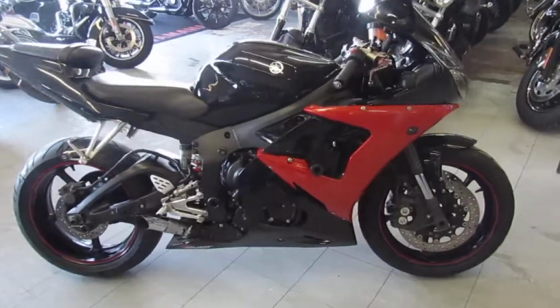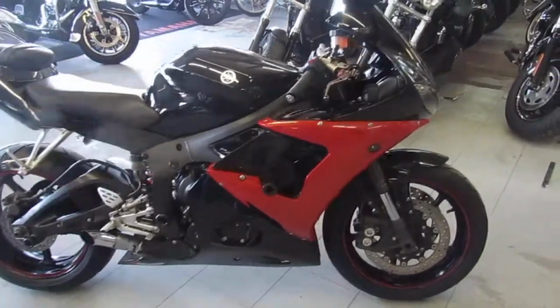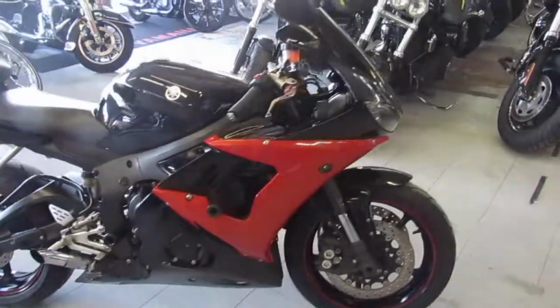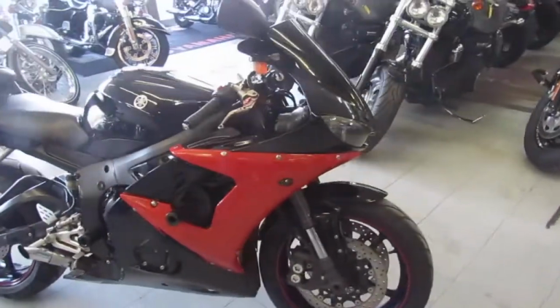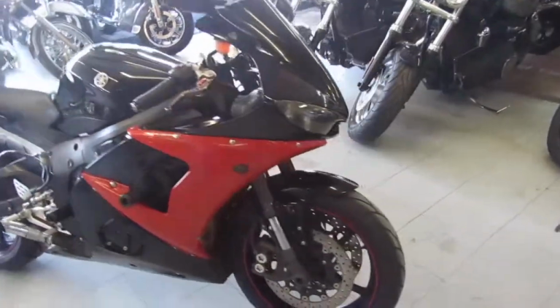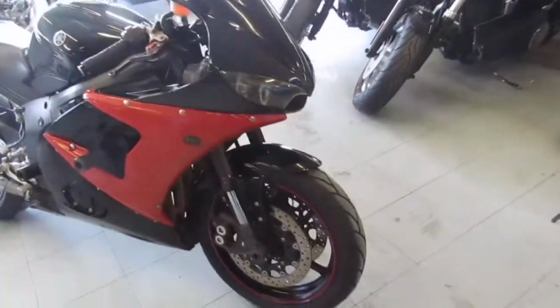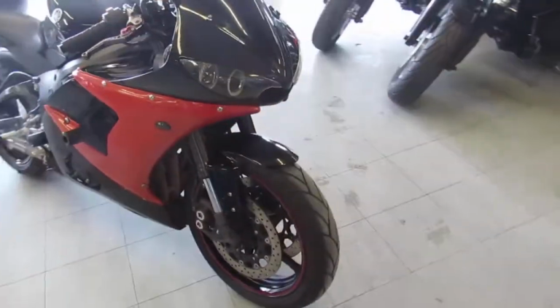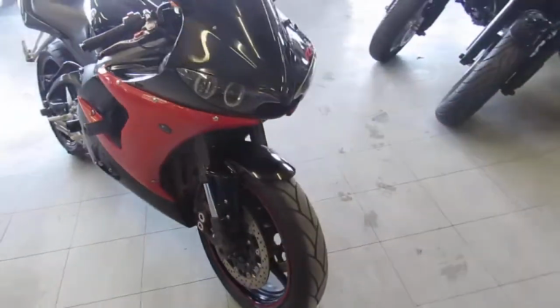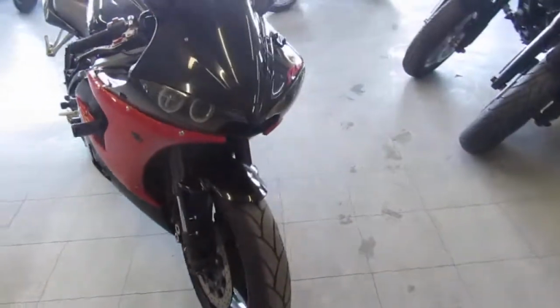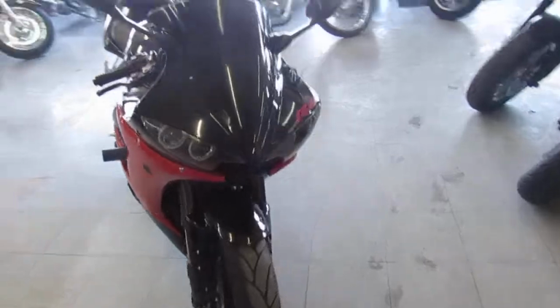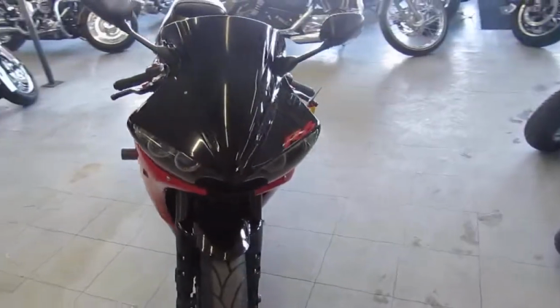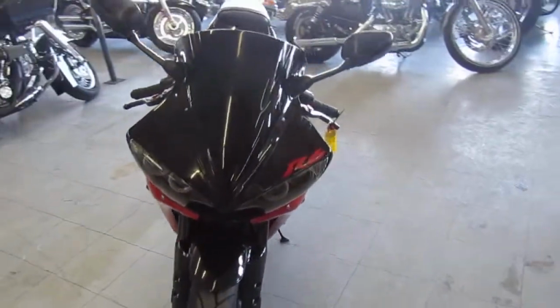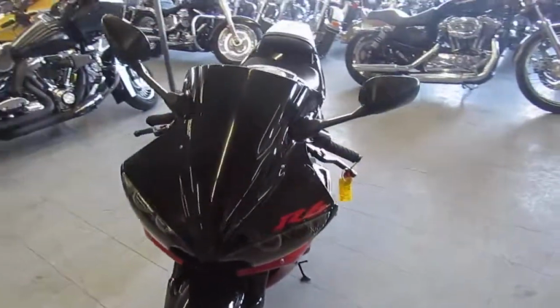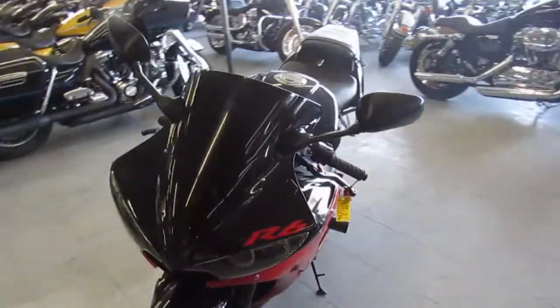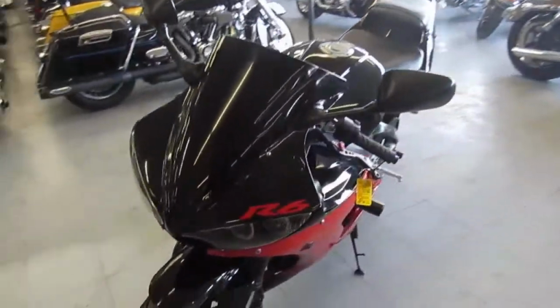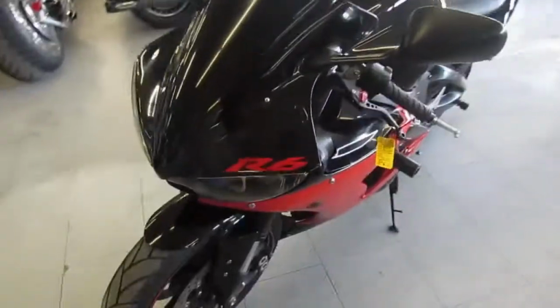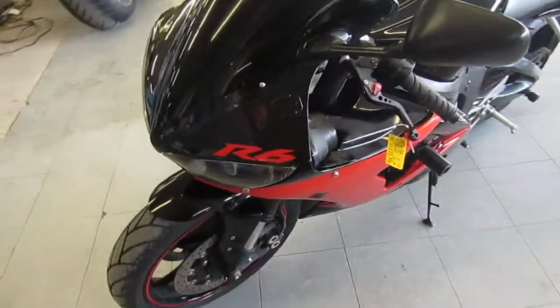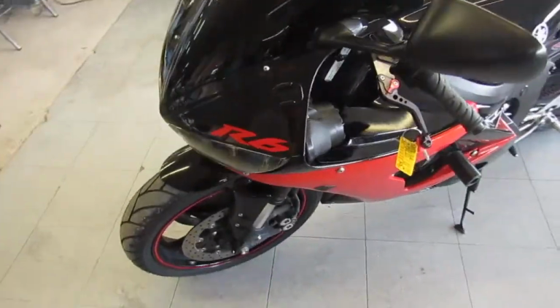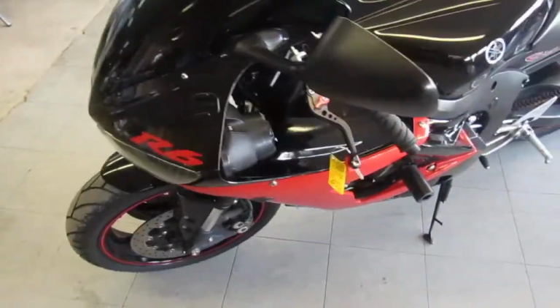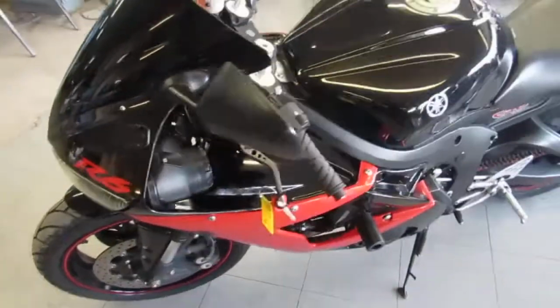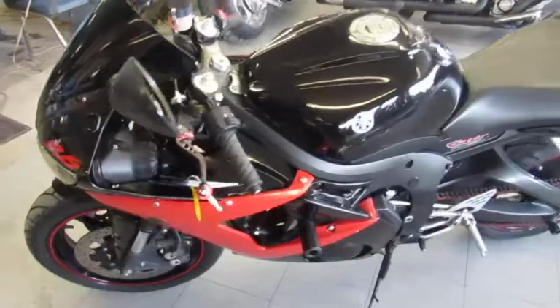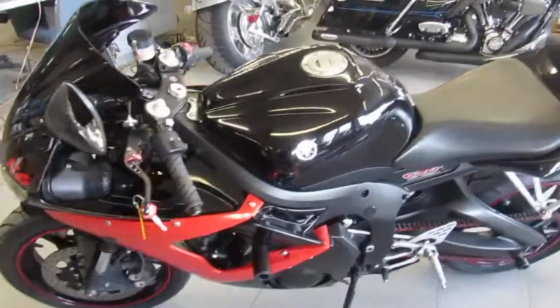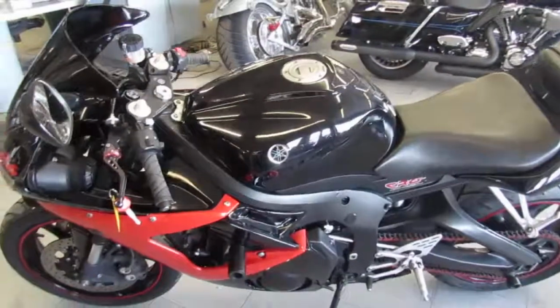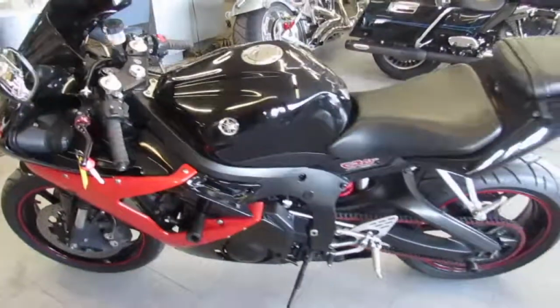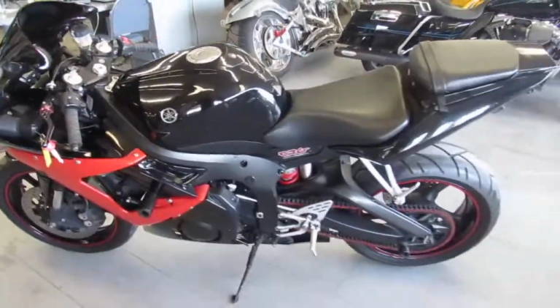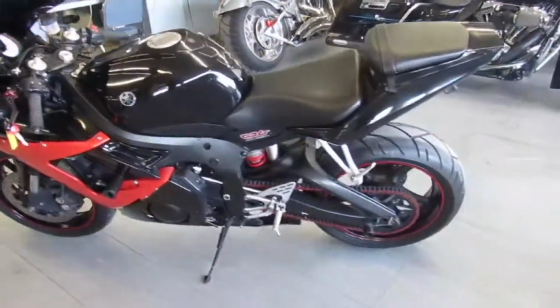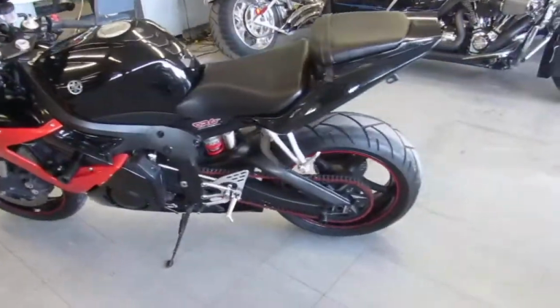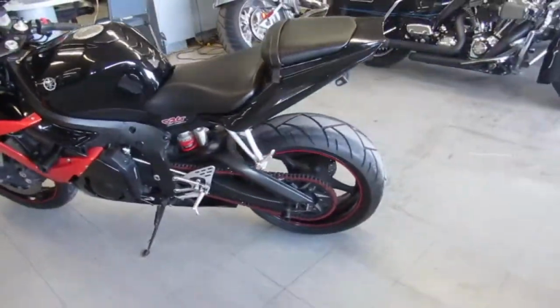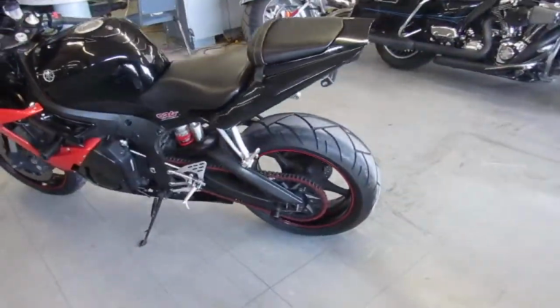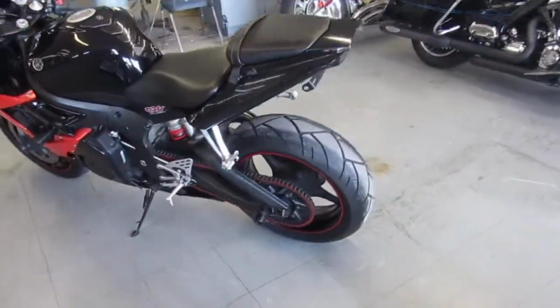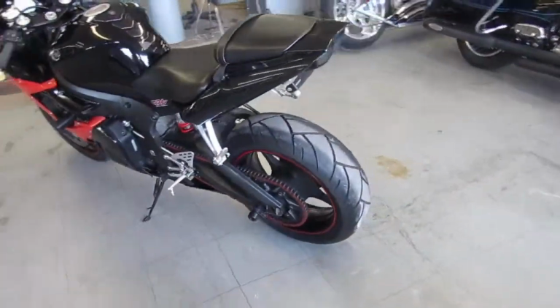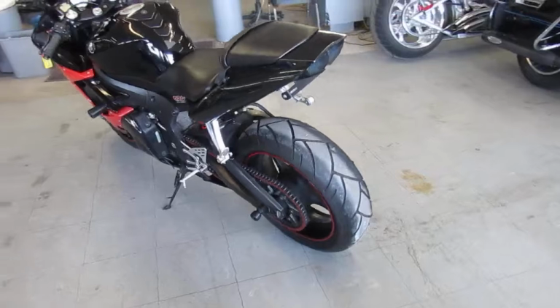Hey guys, it's Approval Powersports doing some videos on our used sport bikes. We've got over 650 used bikes — we've got to have over 300 used sport bikes in here. We've got guaranteed financing, and we can assist with shipping nationwide. We can help out with out-of-state financing.